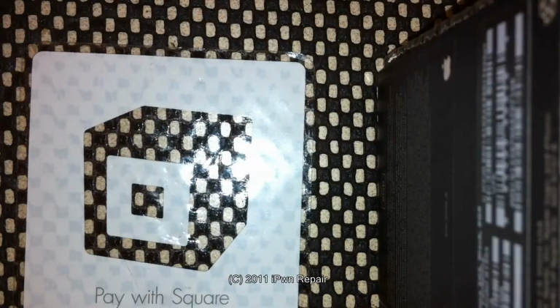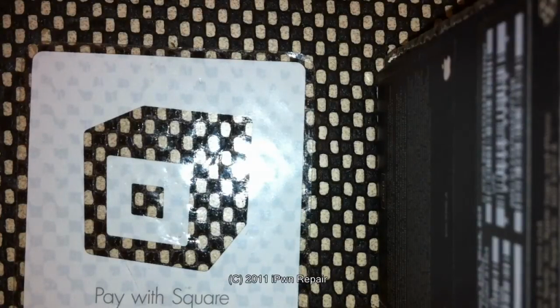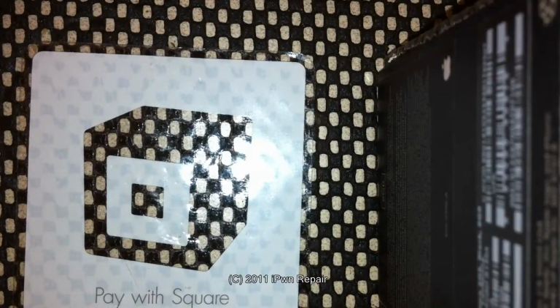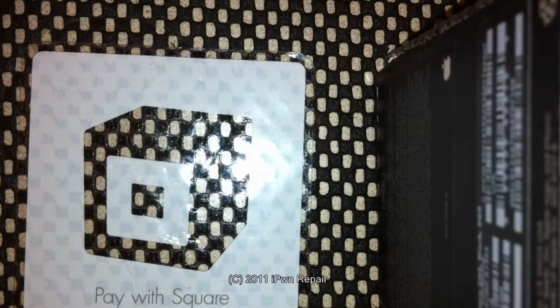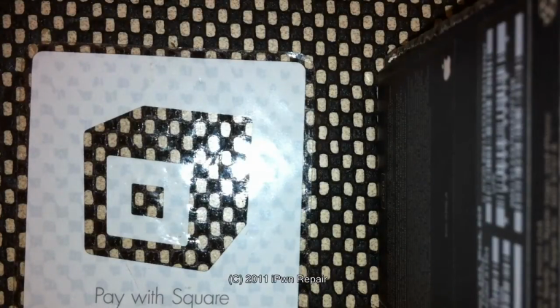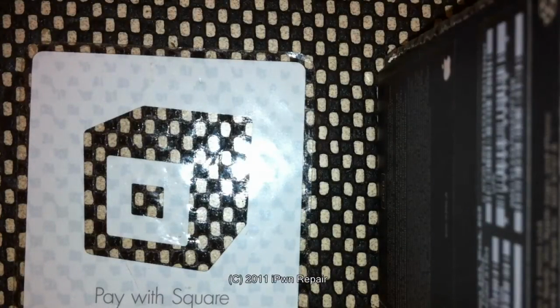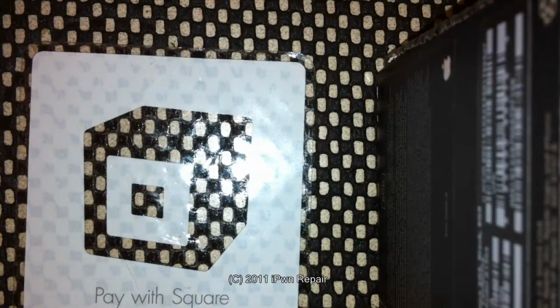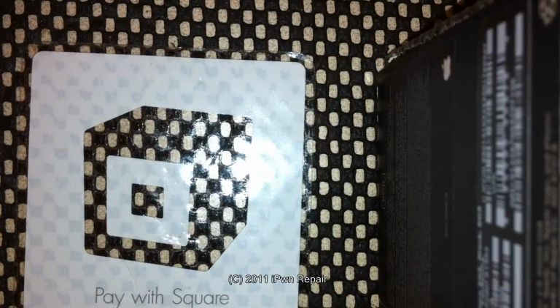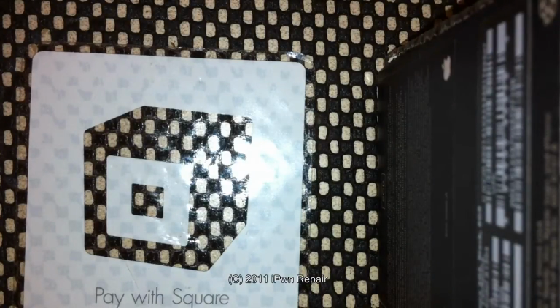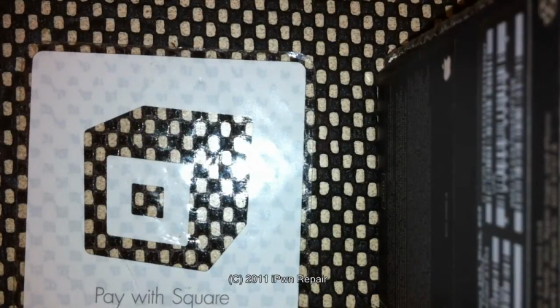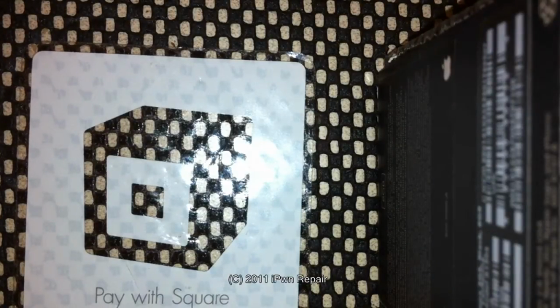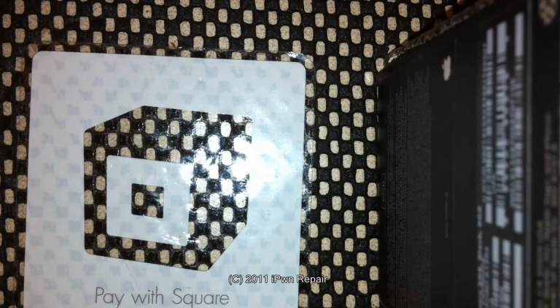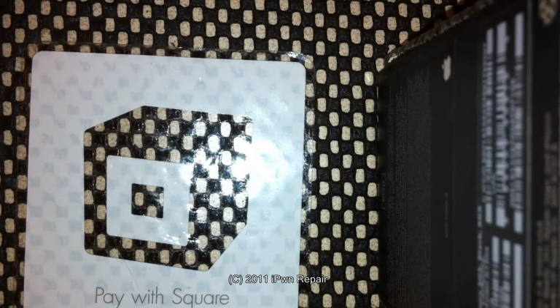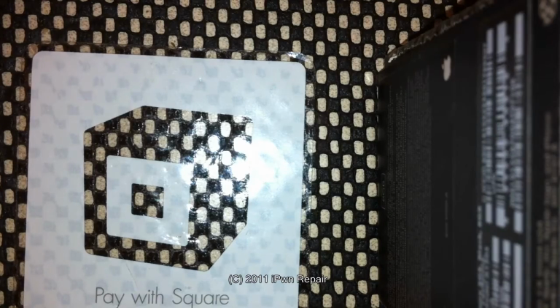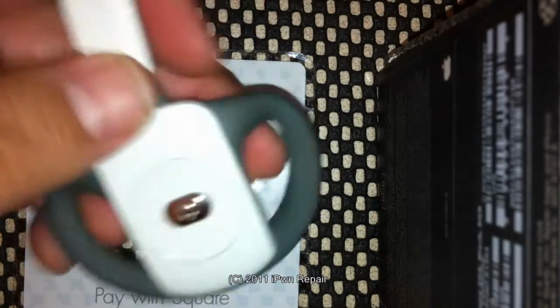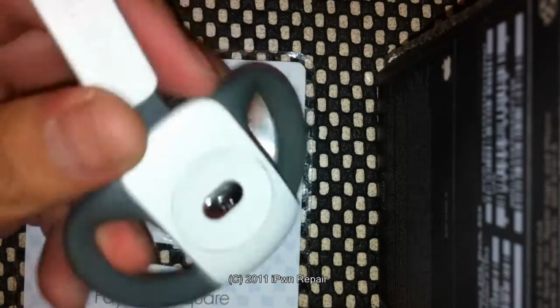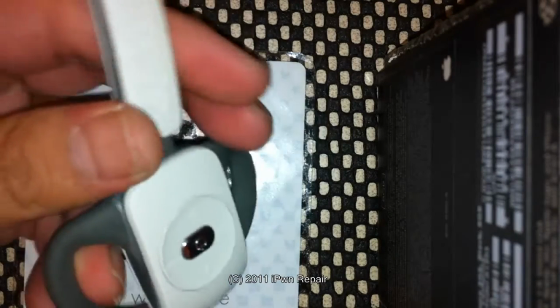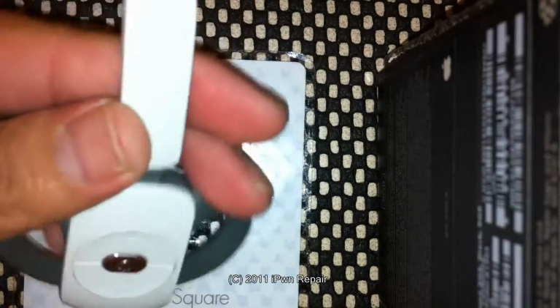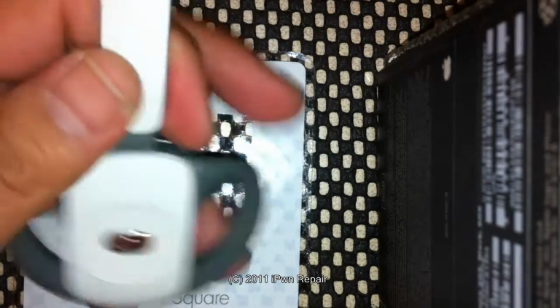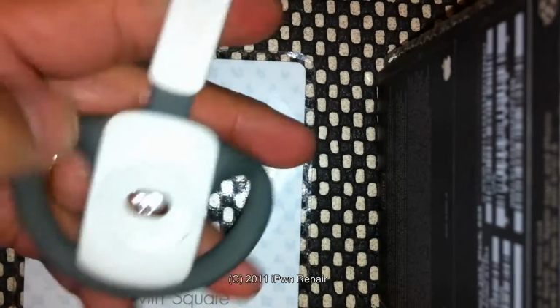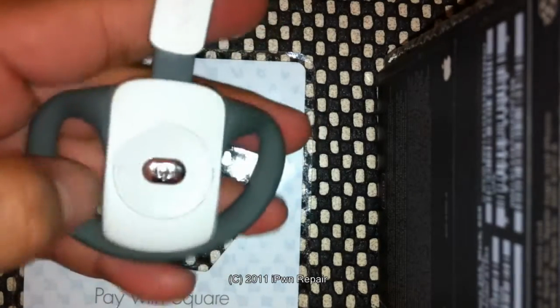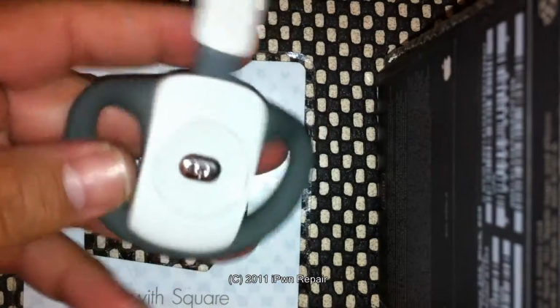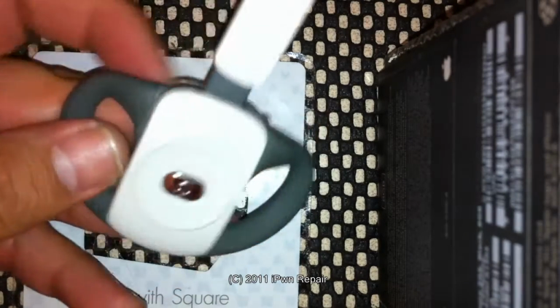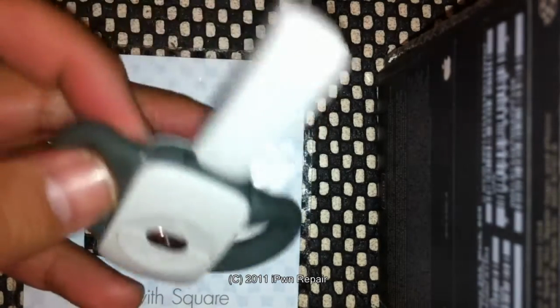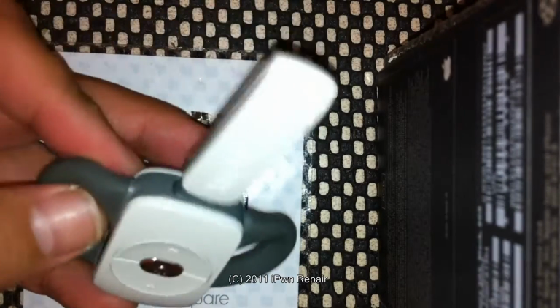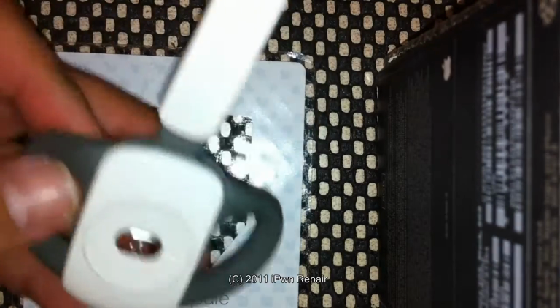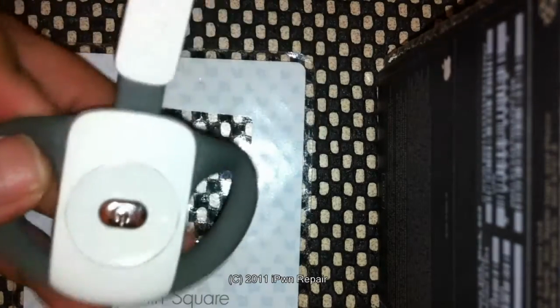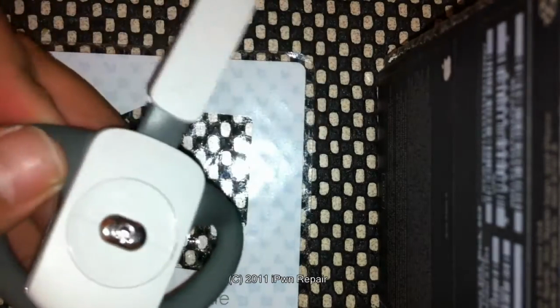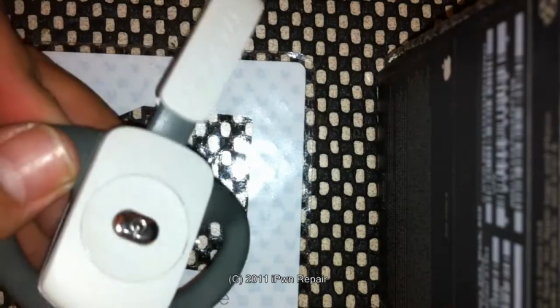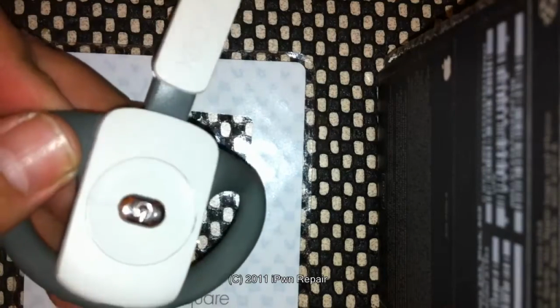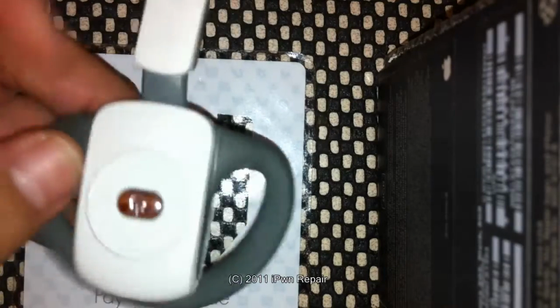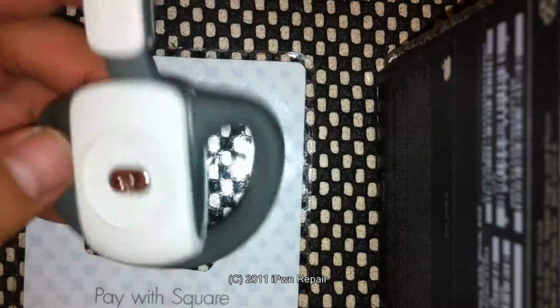Hey, what's up everyone? This is Ray from iPhoneRepair.com. Recently my wireless headset, my Xbox 360 wireless headset, seems to have gone out. It doesn't want to charge, doesn't want to do anything.